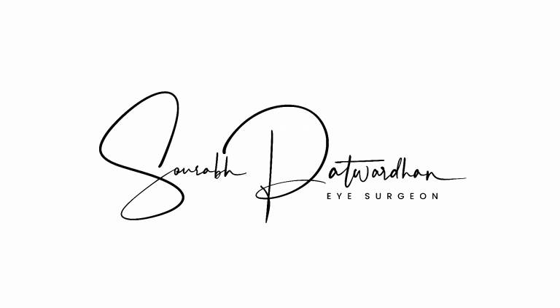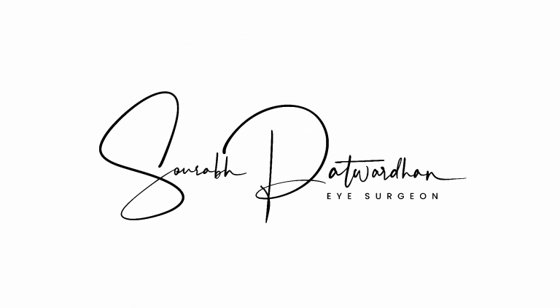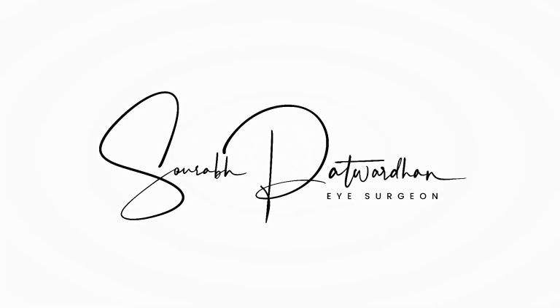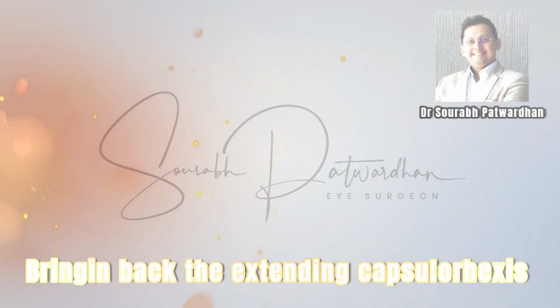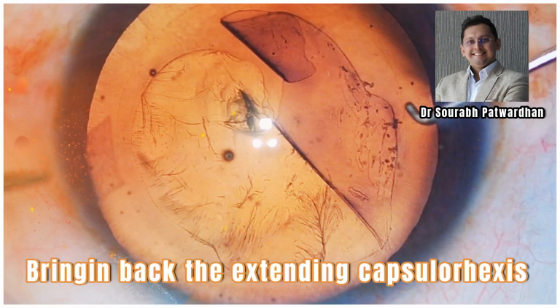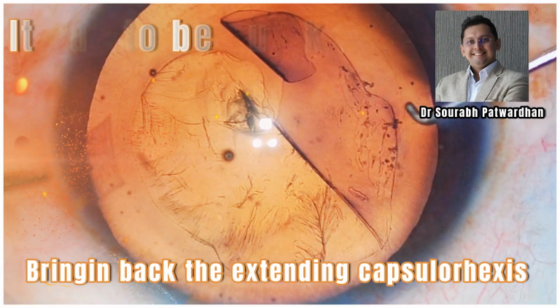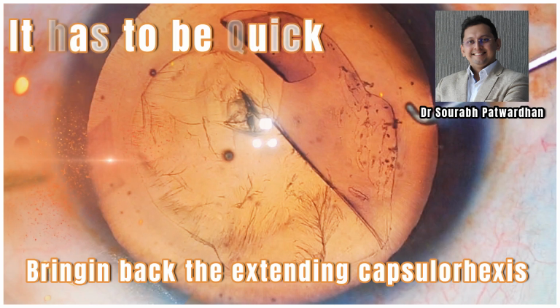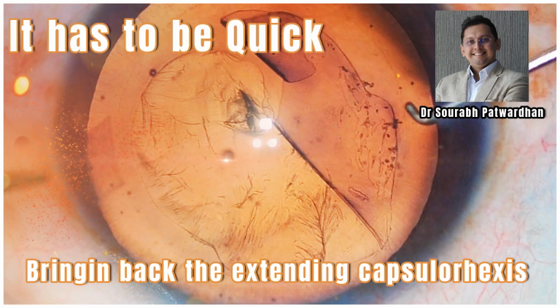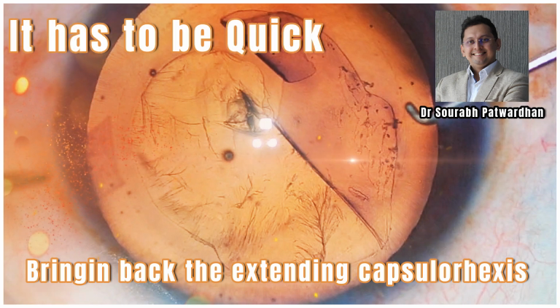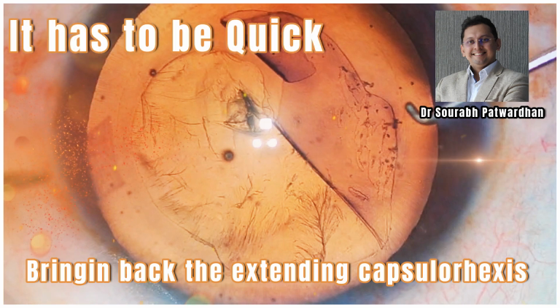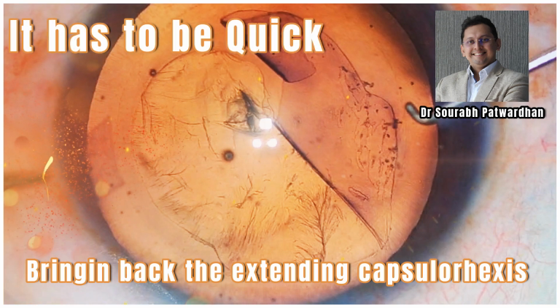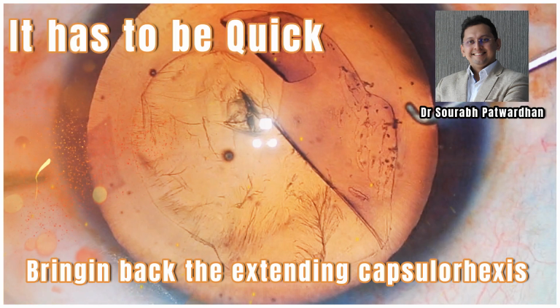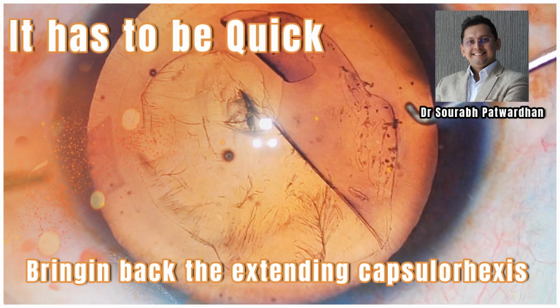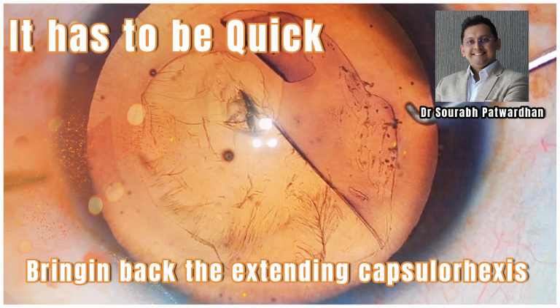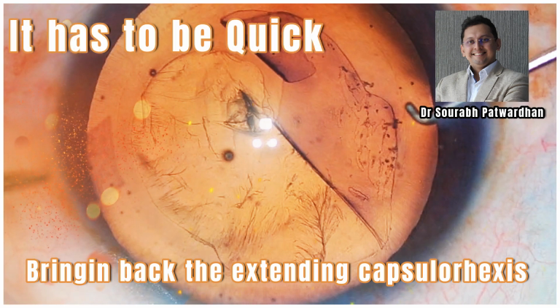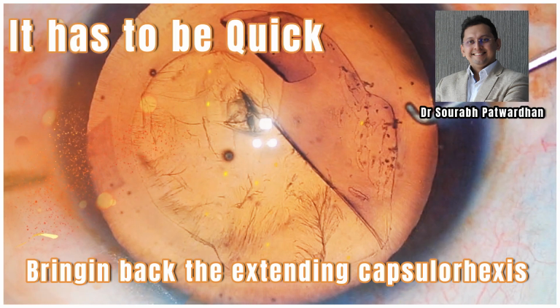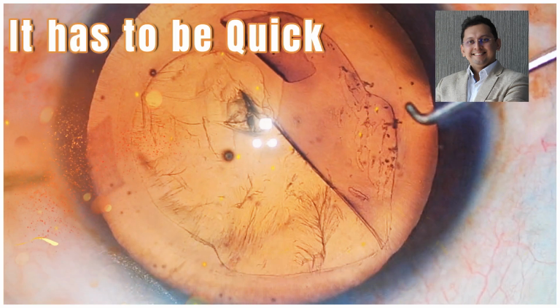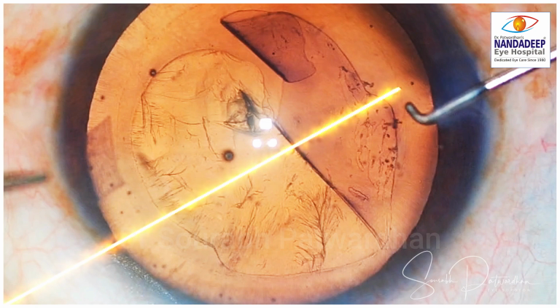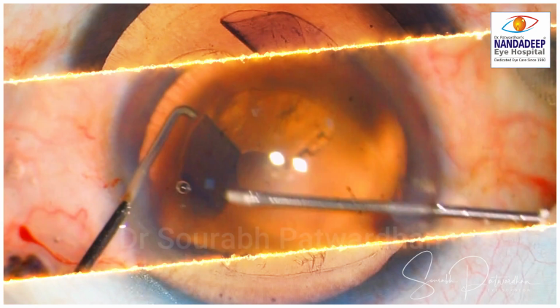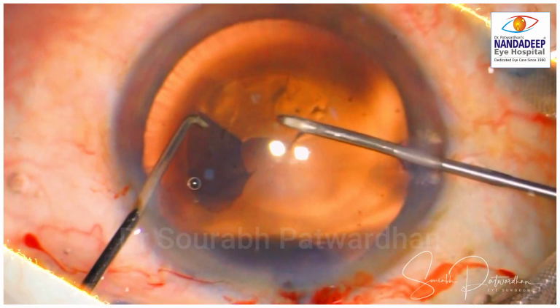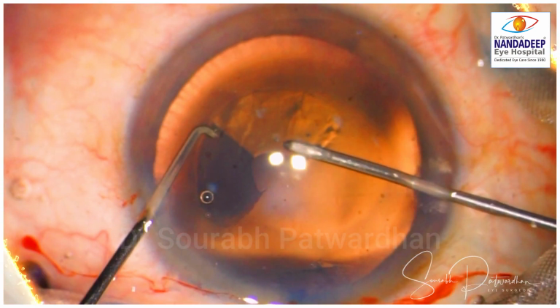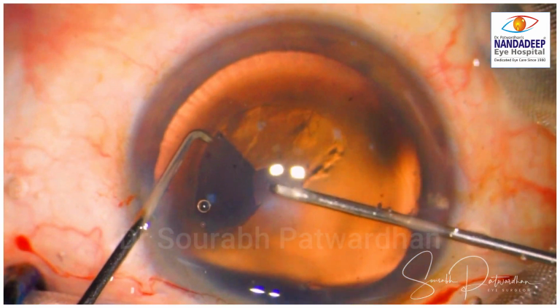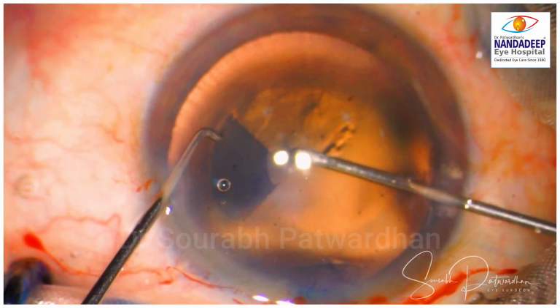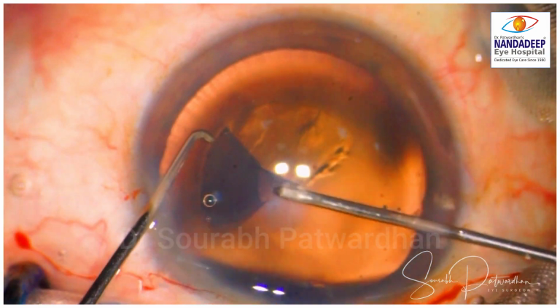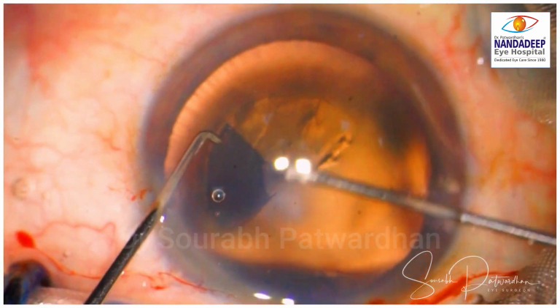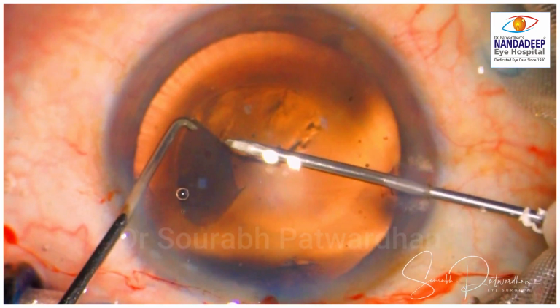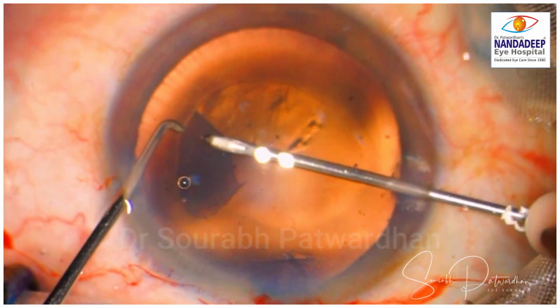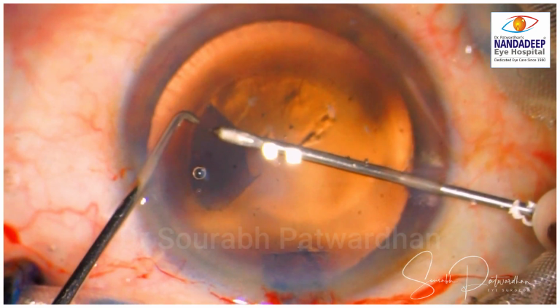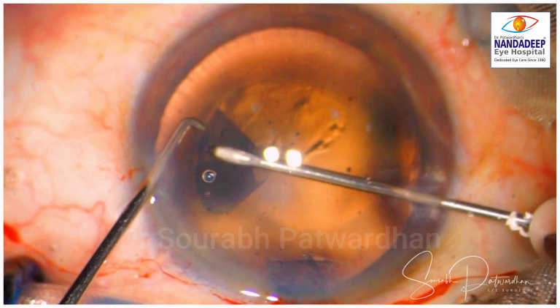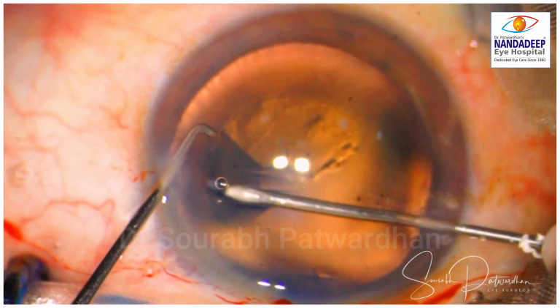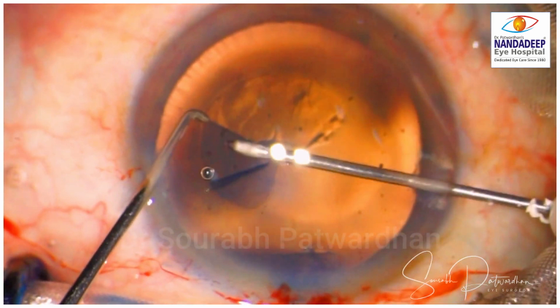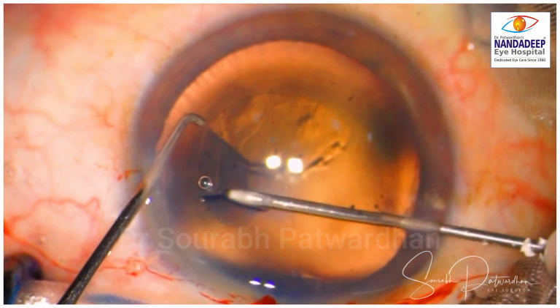In this video, I will be showing a case done by a trainee where the capsulorhexis is extending, and why you have to be quick to pull it back. So just watch this trainee doing the capsulorhexis.